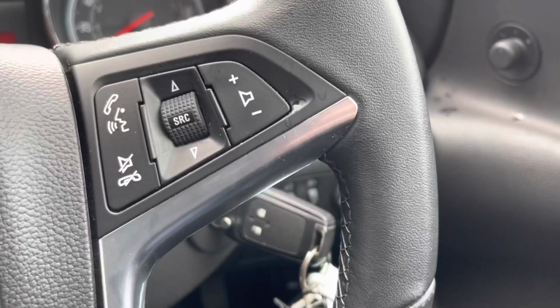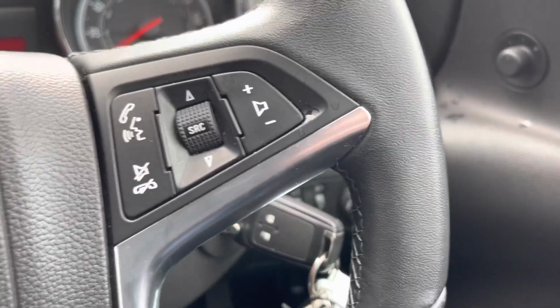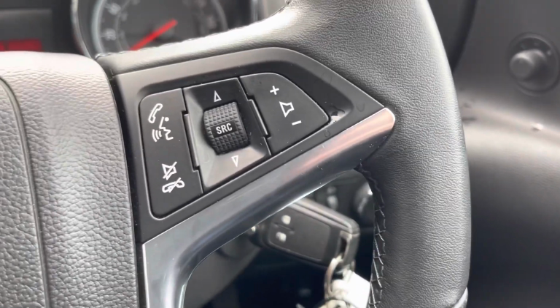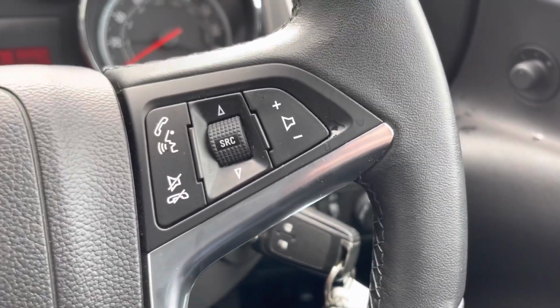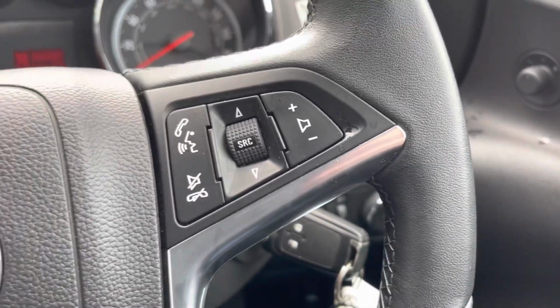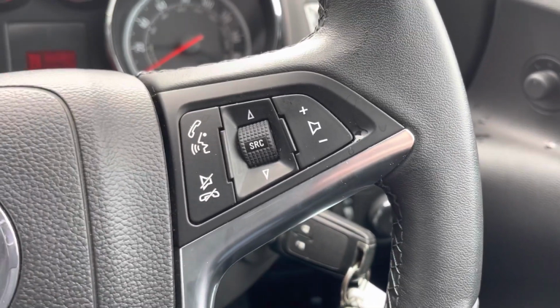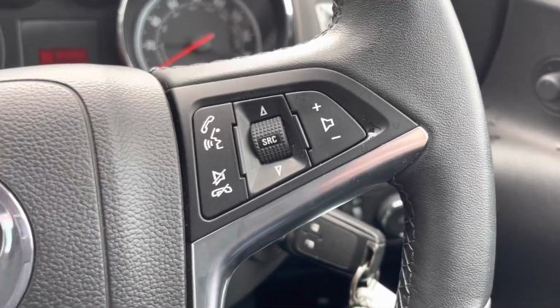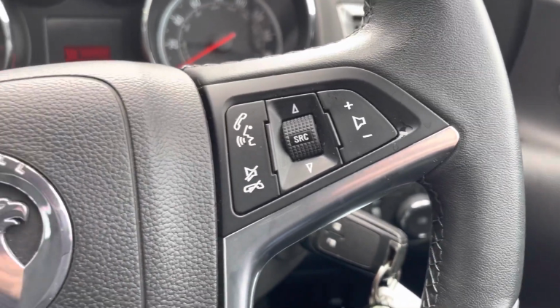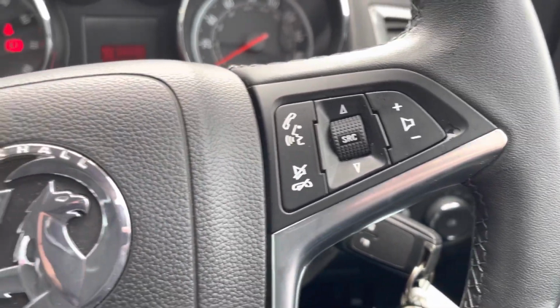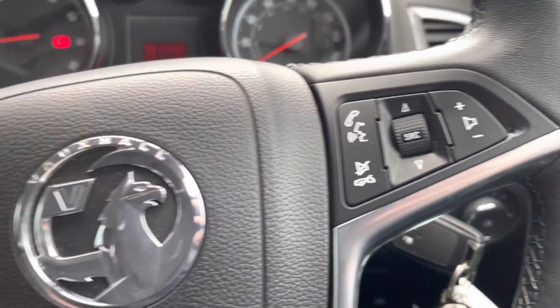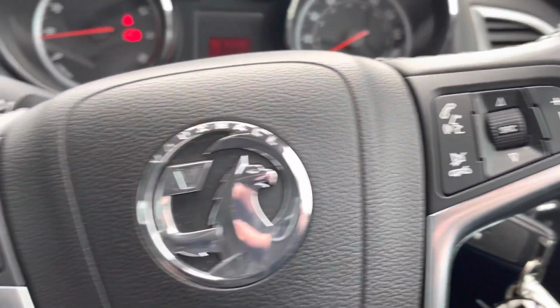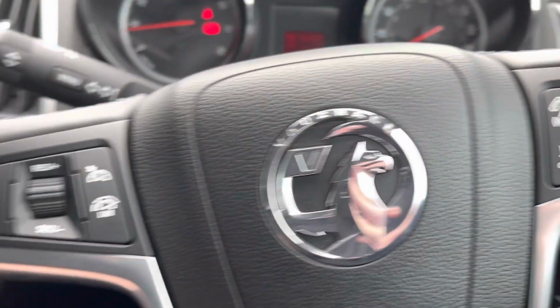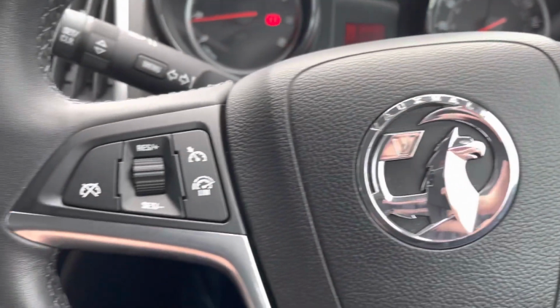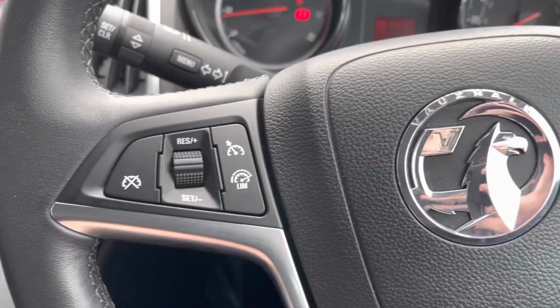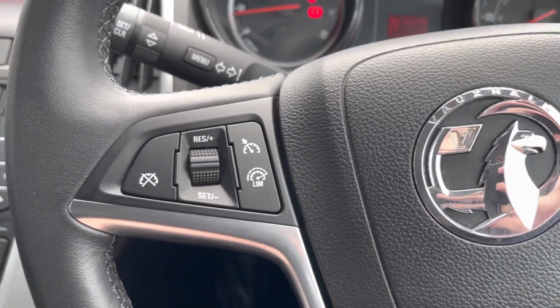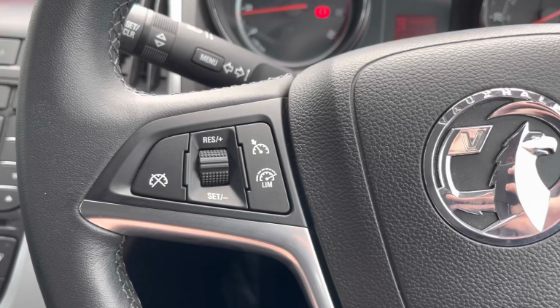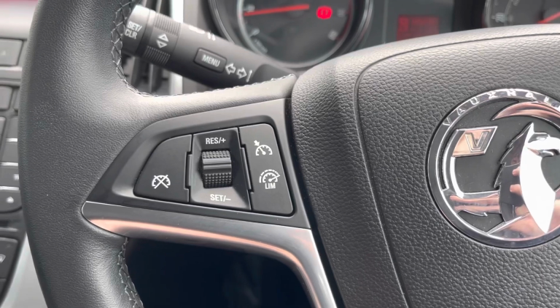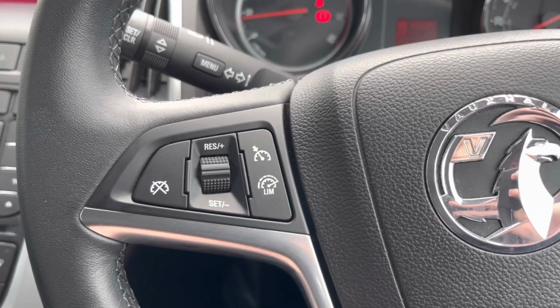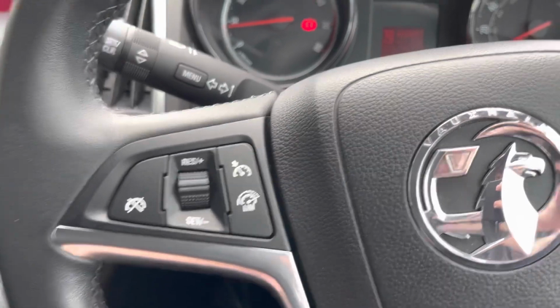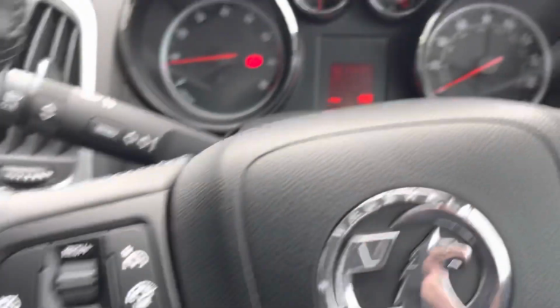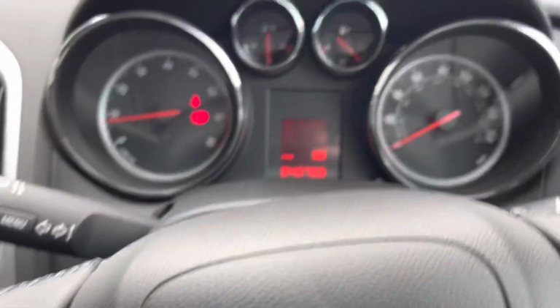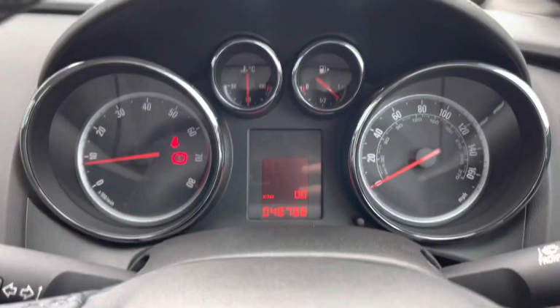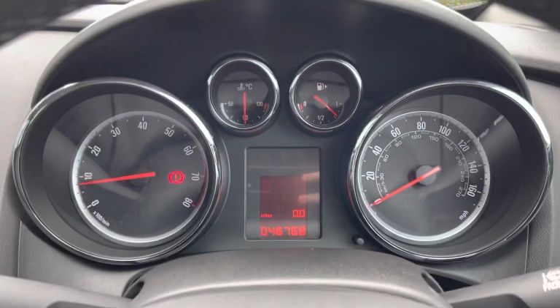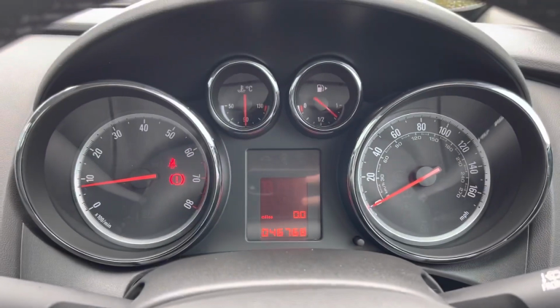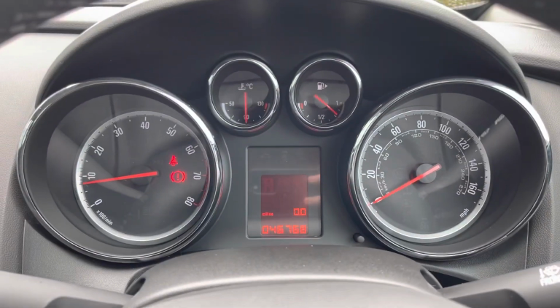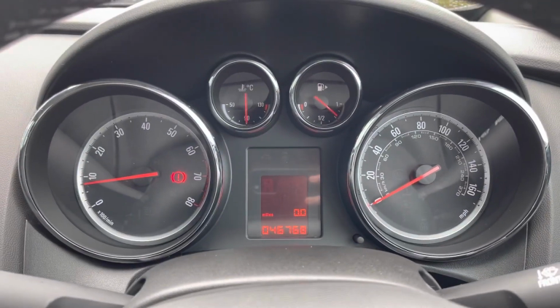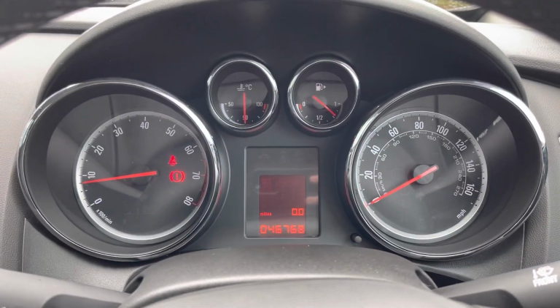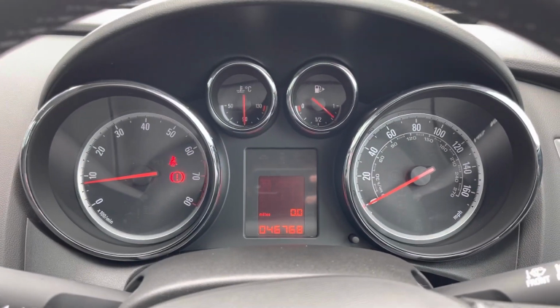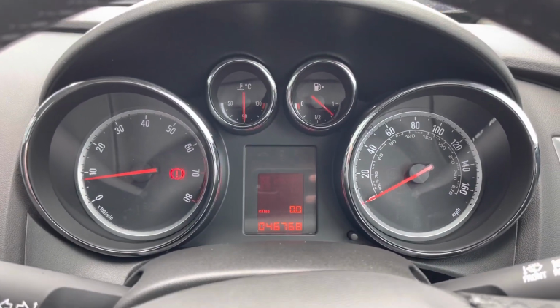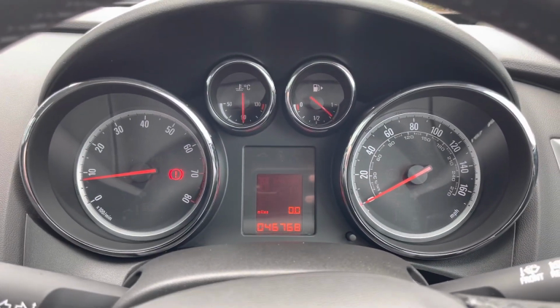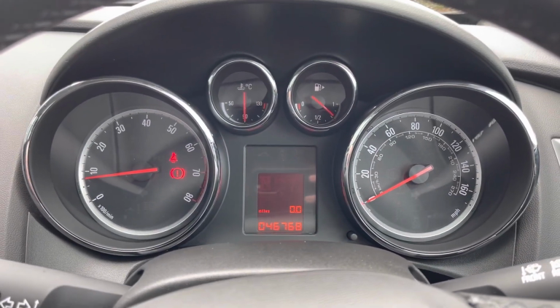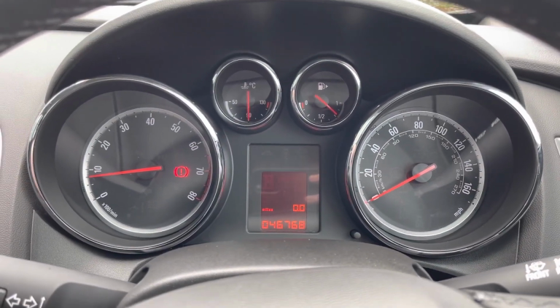The steering wheel has controls on both the right and left so you don't have to move your hands too far. There's also cruise control on the left as well, which helps with those motorway journeys and just makes you feel nice and comfortable.